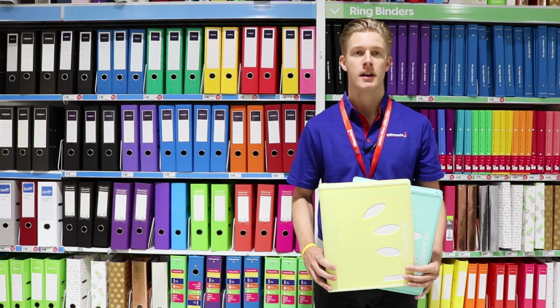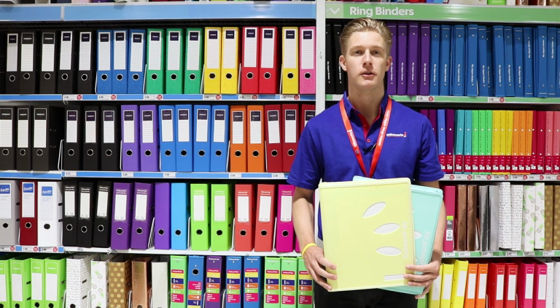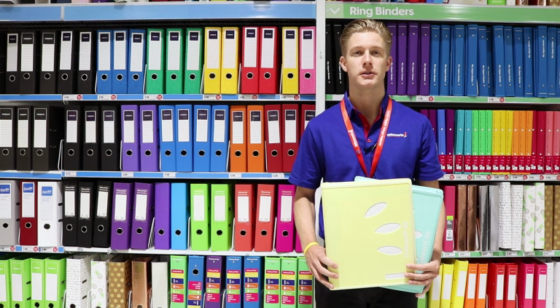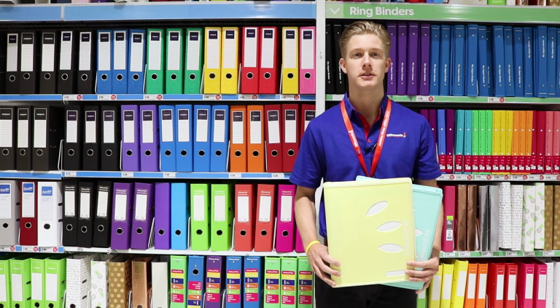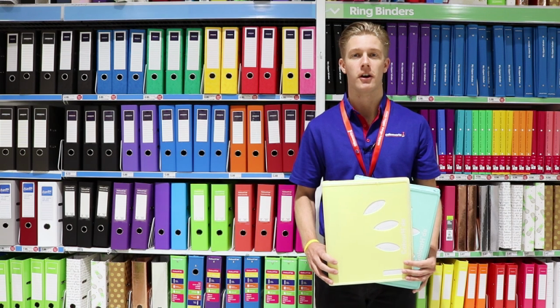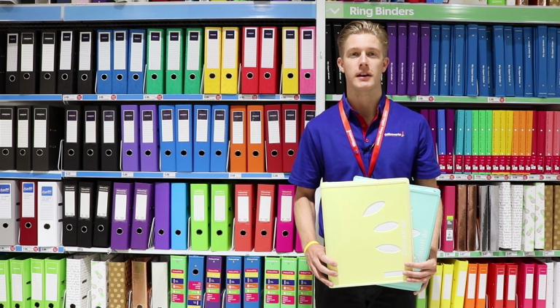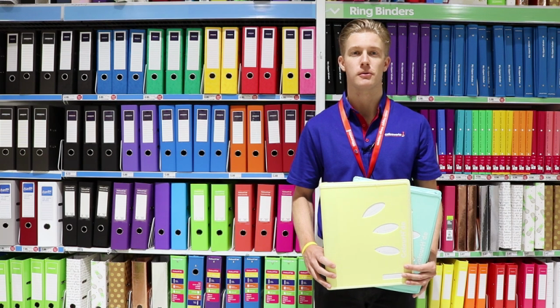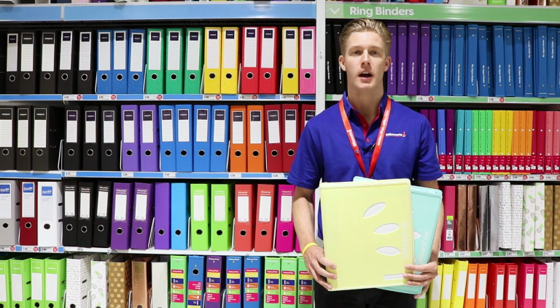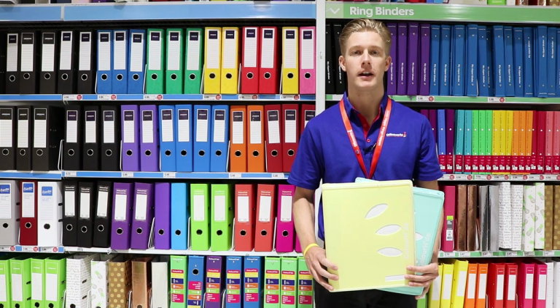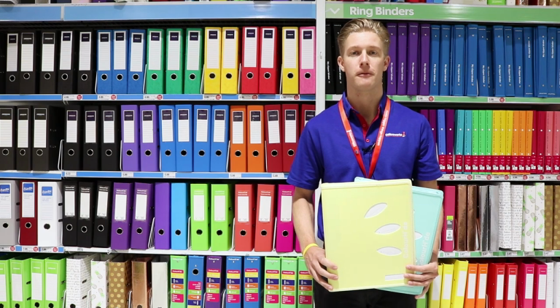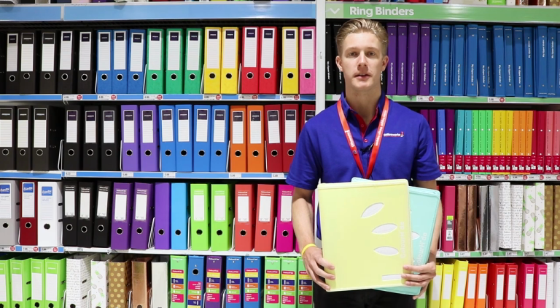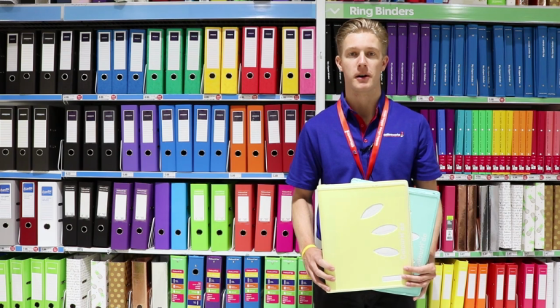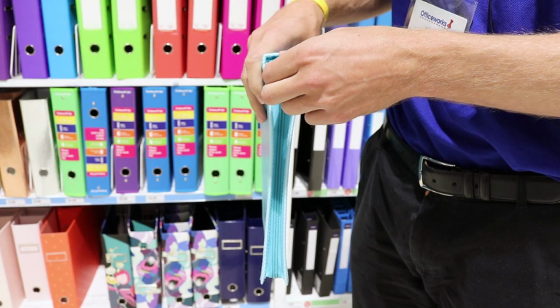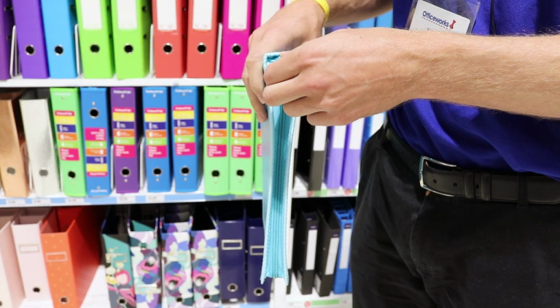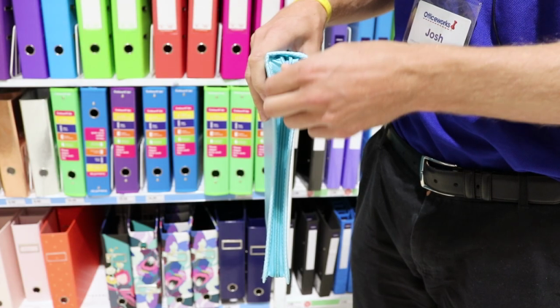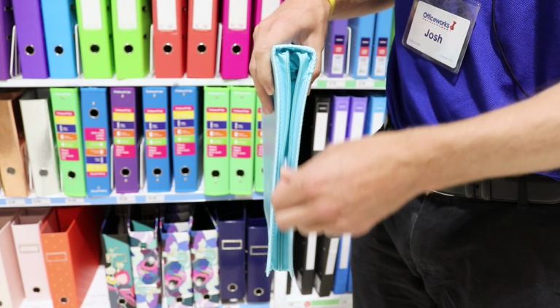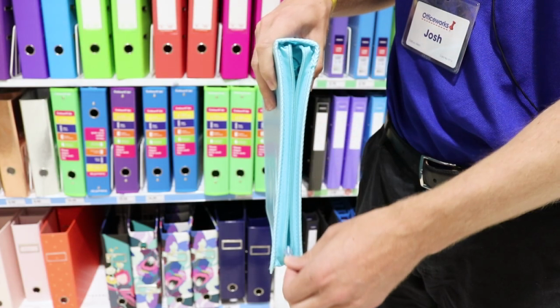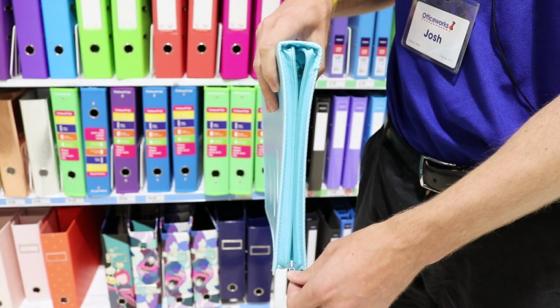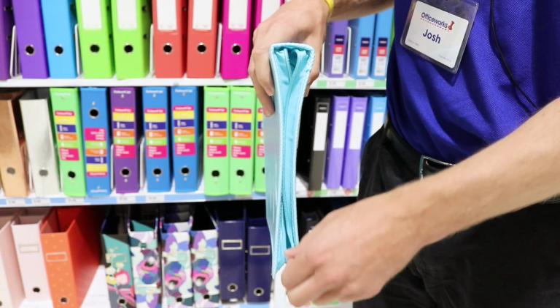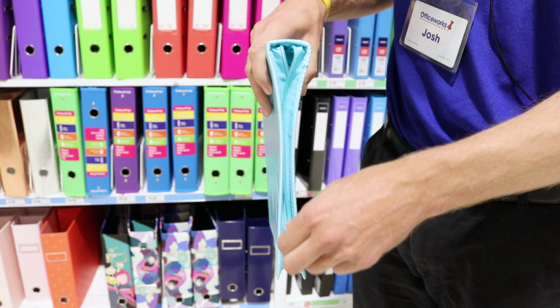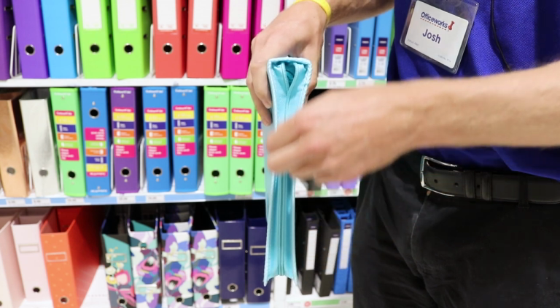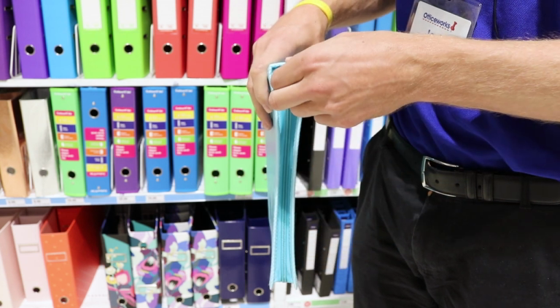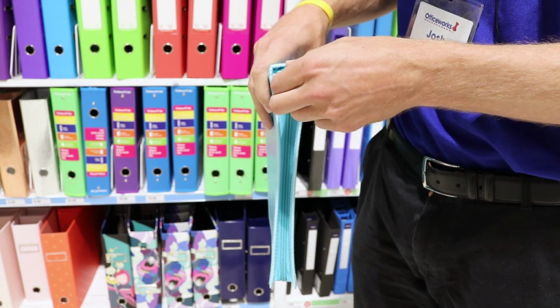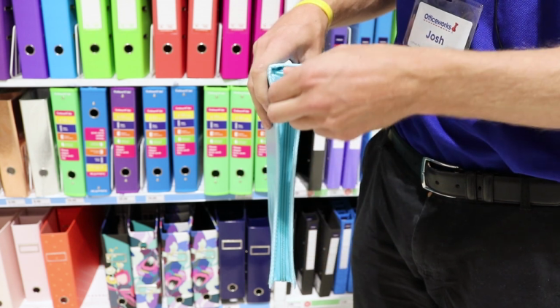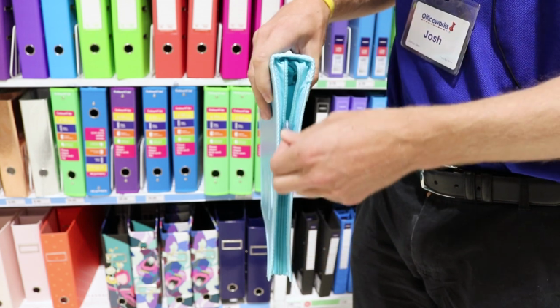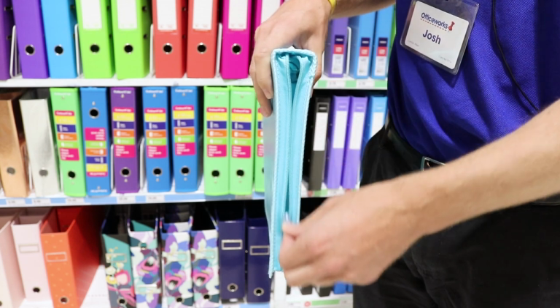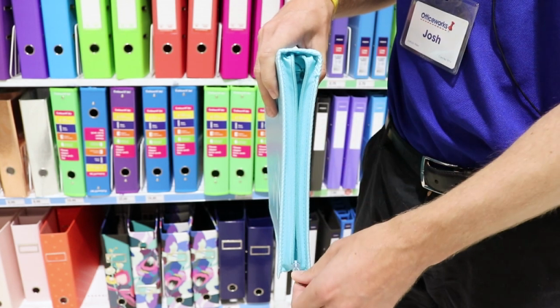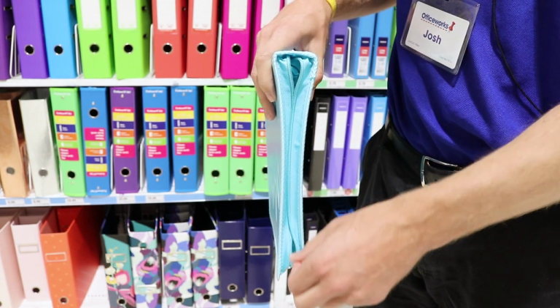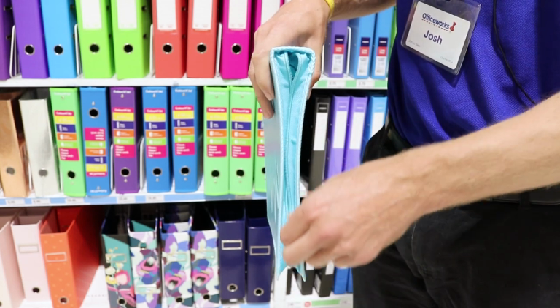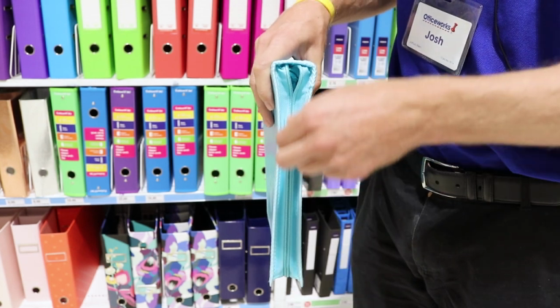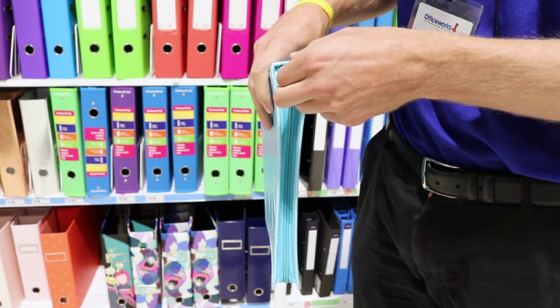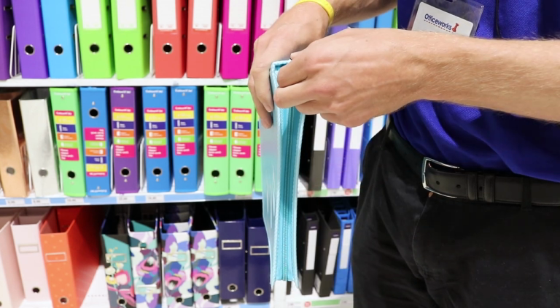Take your important documents on the go in these durable Colorhide A4 MyZipper binders. These binders have a sturdy construction which helps to protect your papers and closes securely with a zip to keep your work safe while on the go.